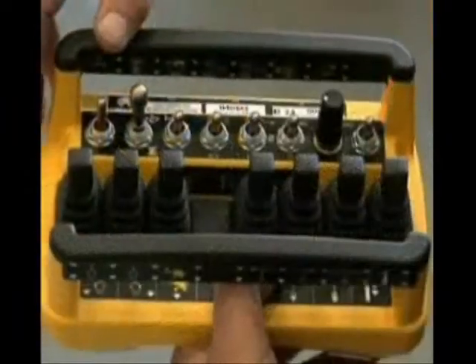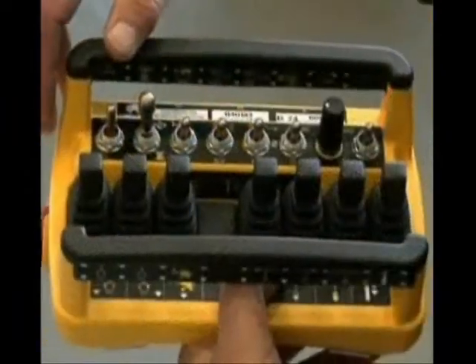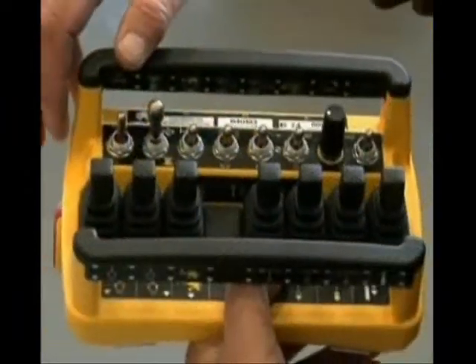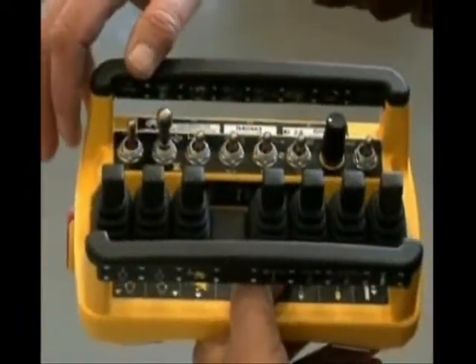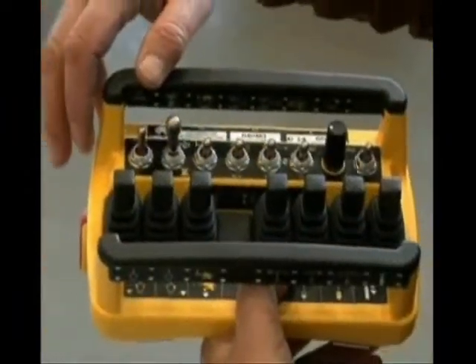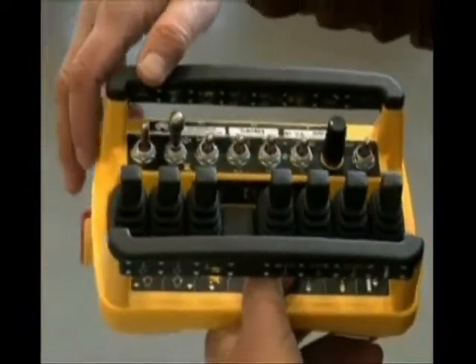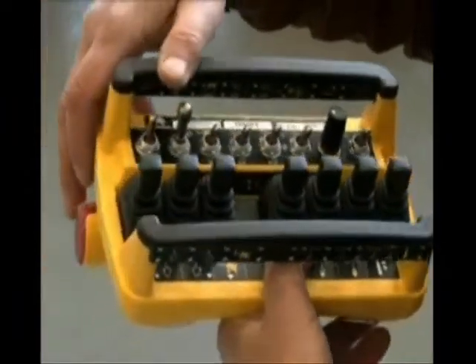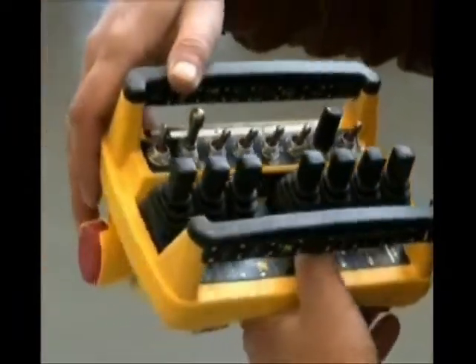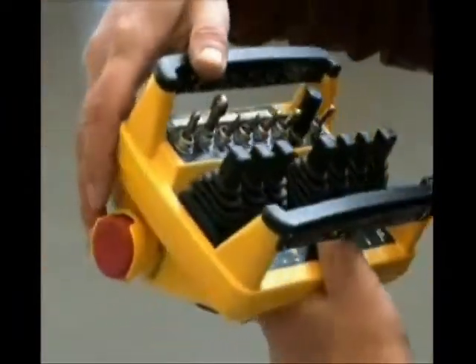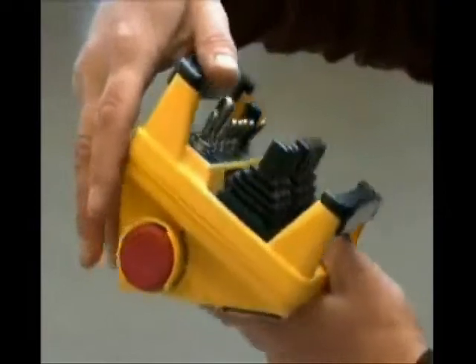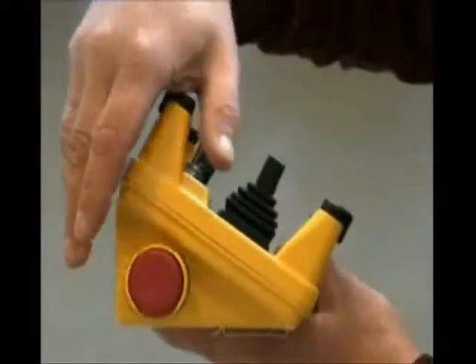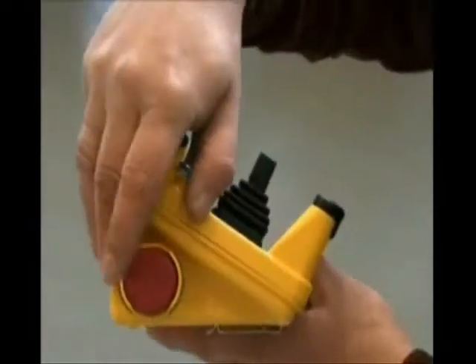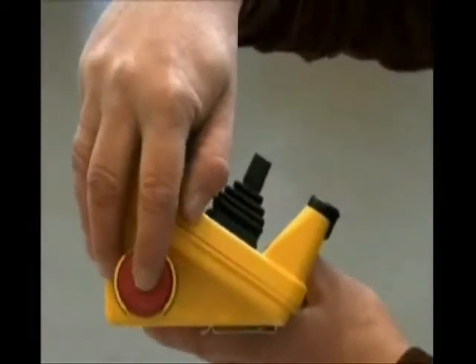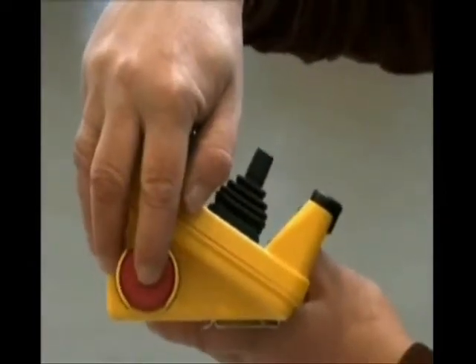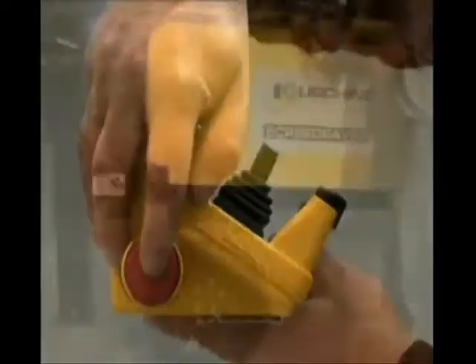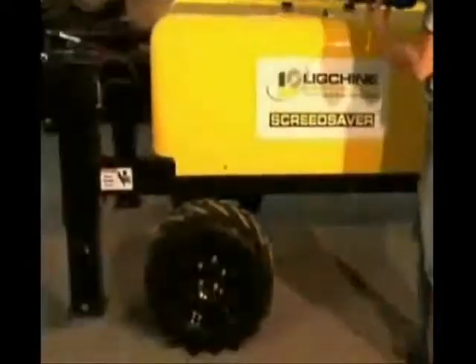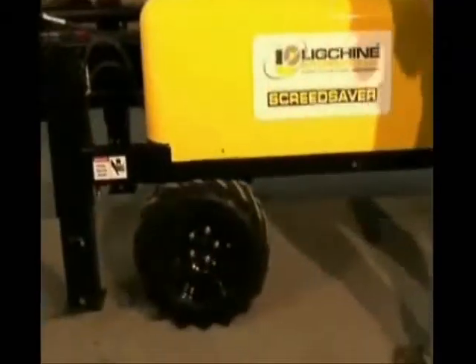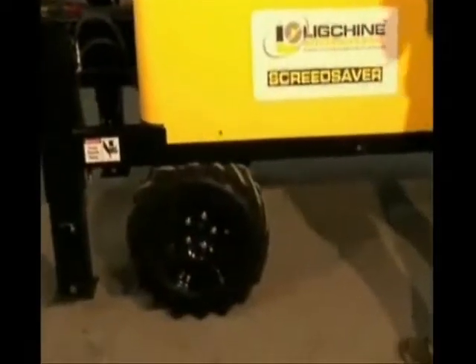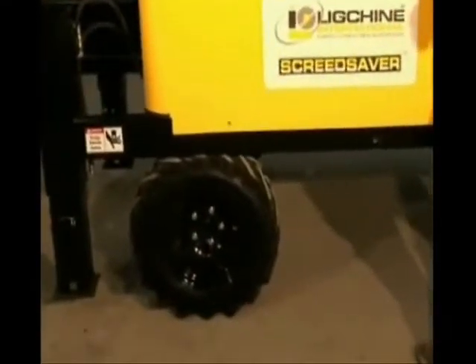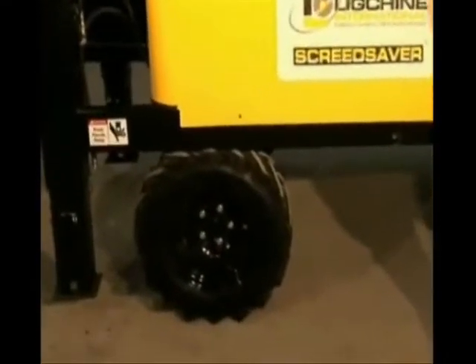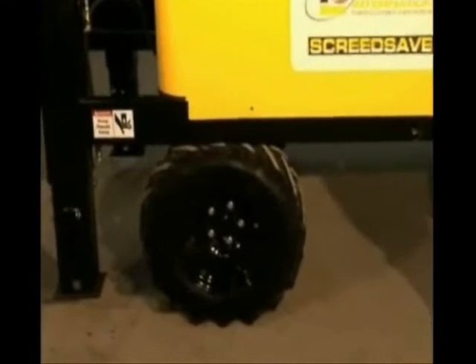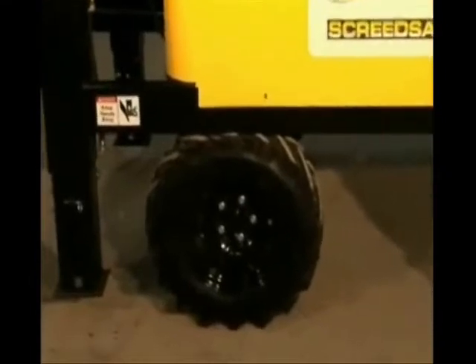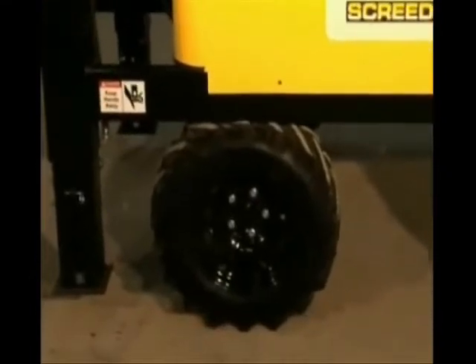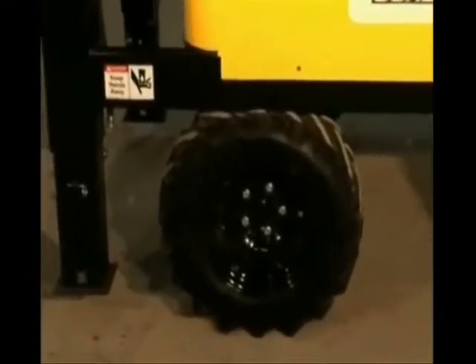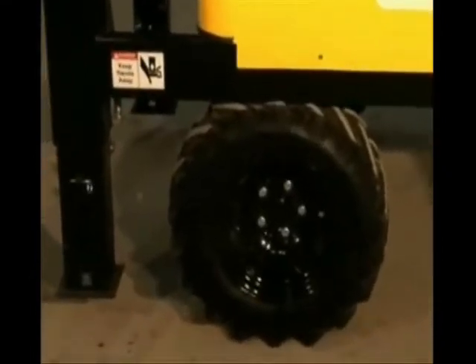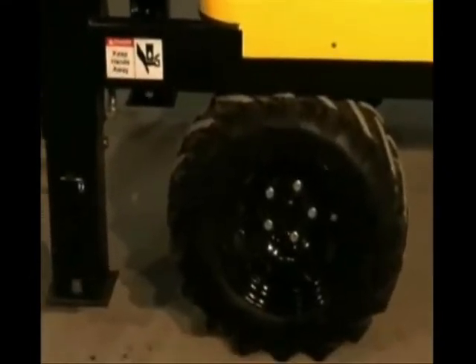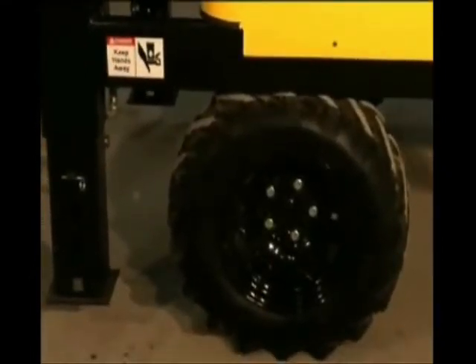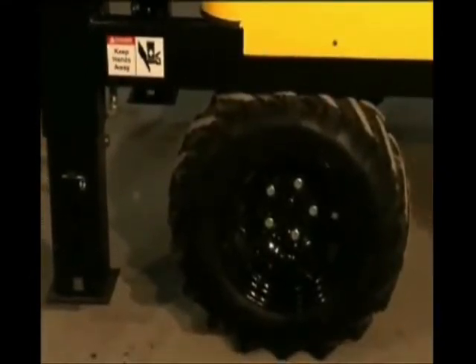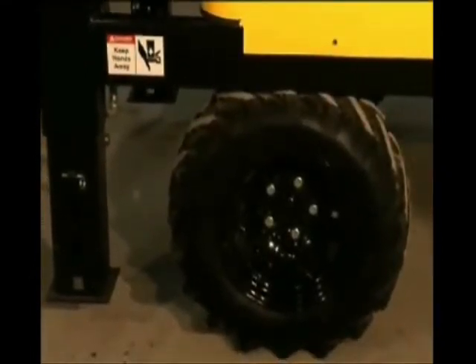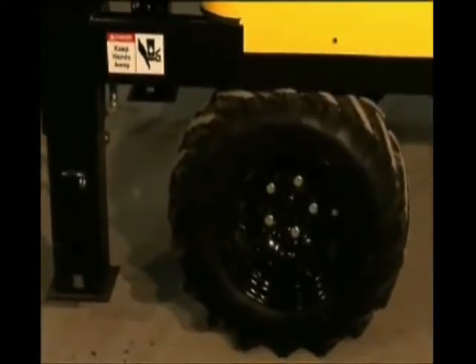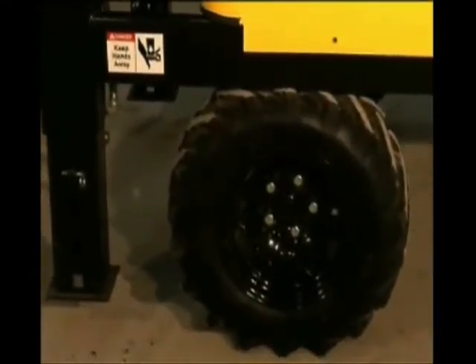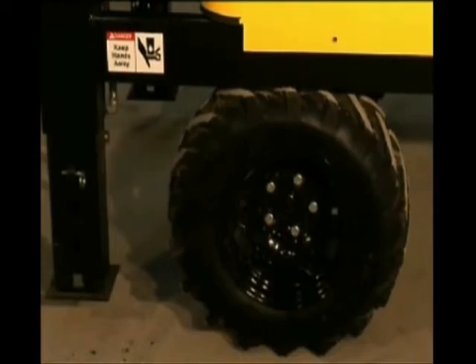Last but not least, any threat or concern to the operator — just actuate the emergency switch on the remote control. The Screed Saver motor will turn off, and the machine is designed to very quickly sit down on its wheels, becoming immobile until the safety issue can be resolved.